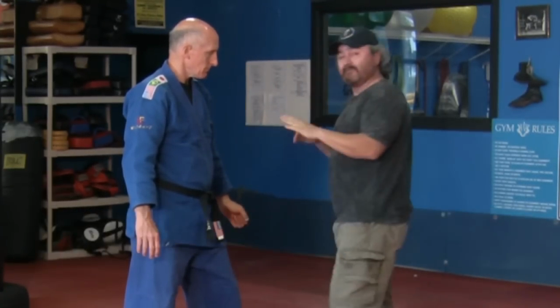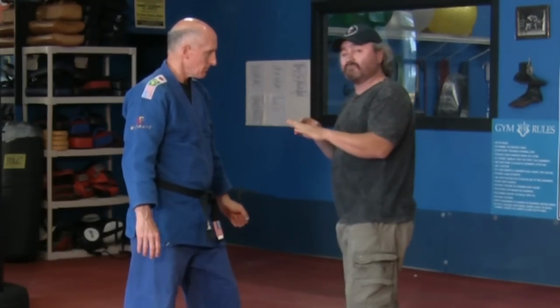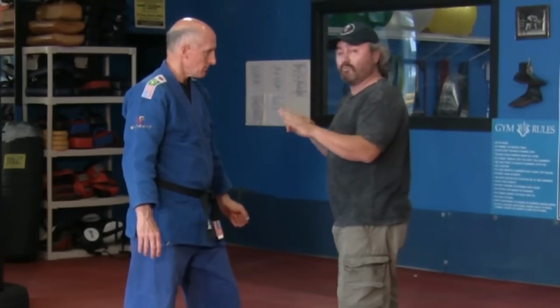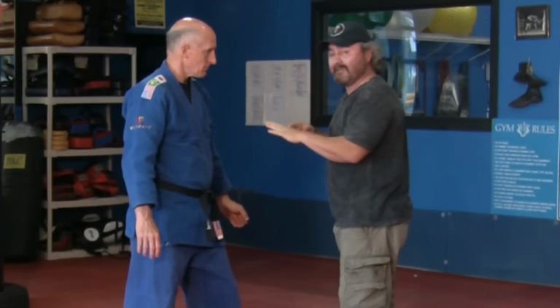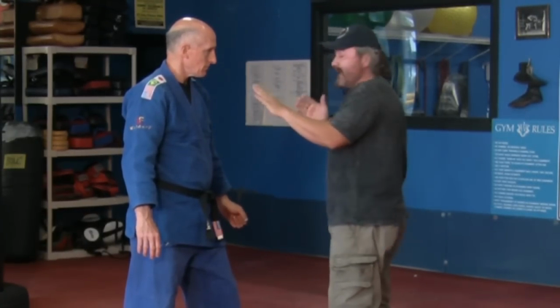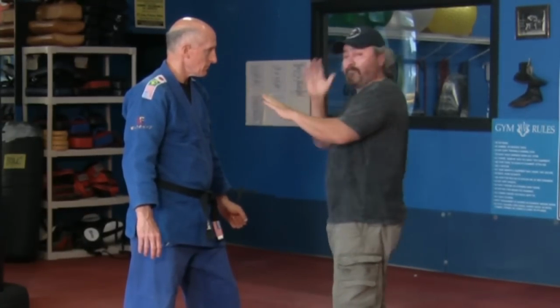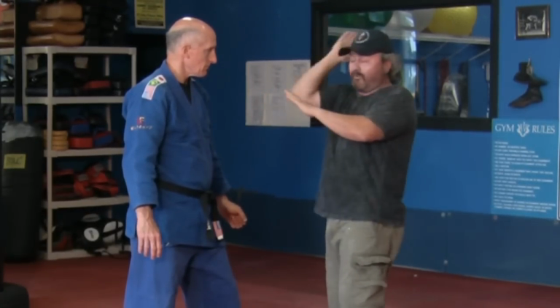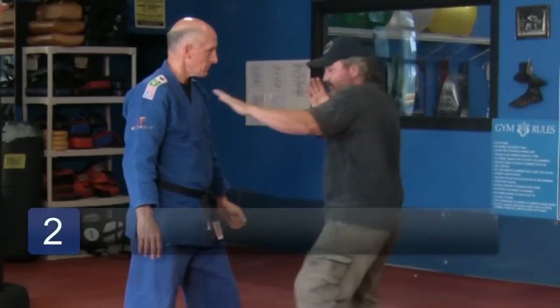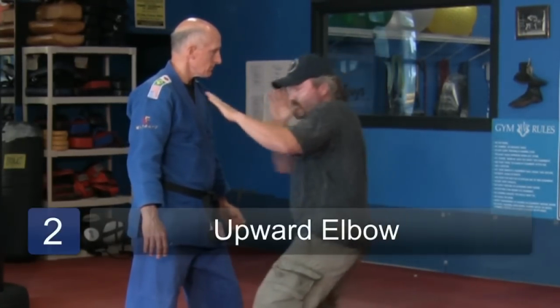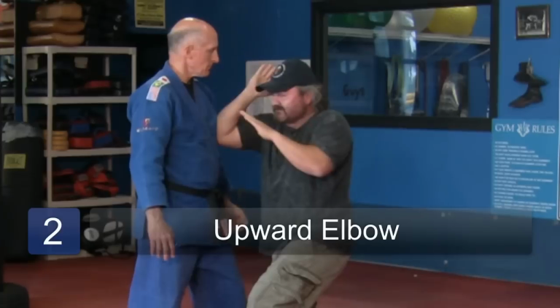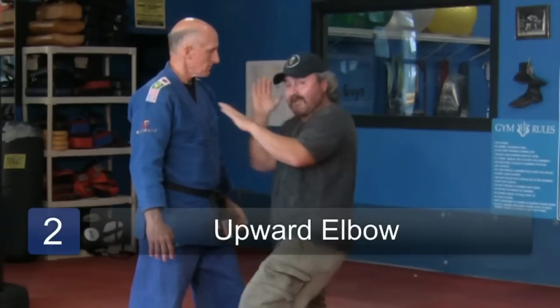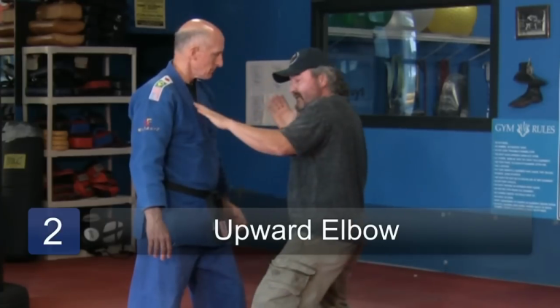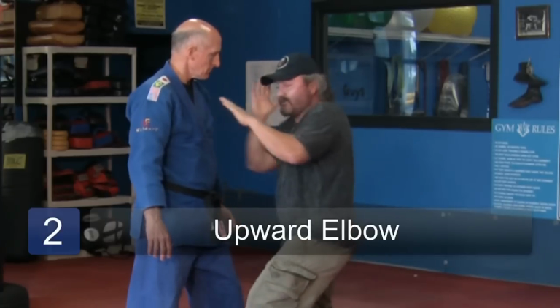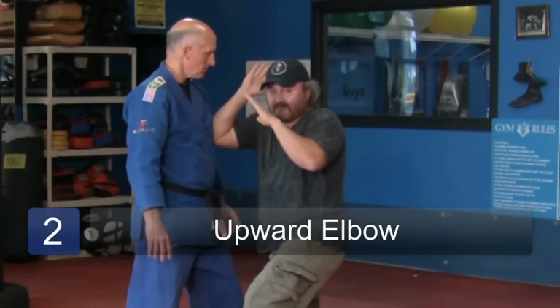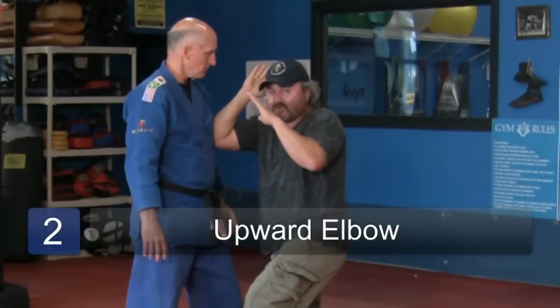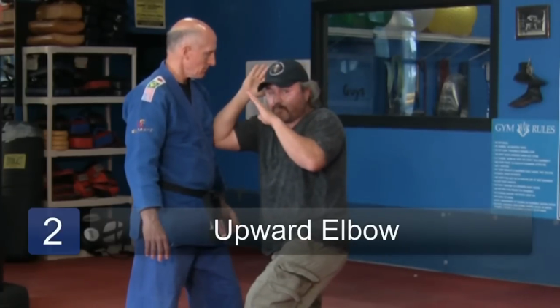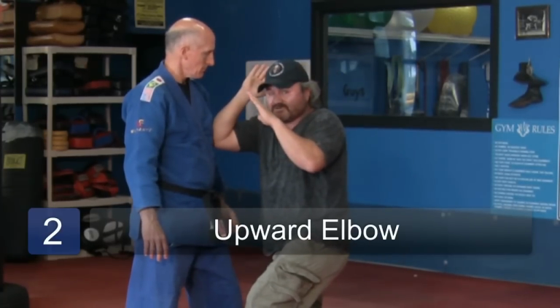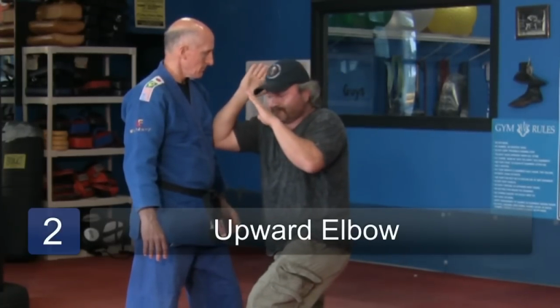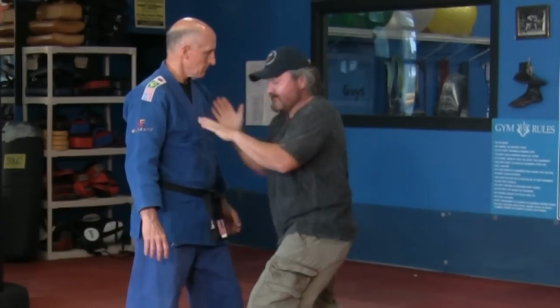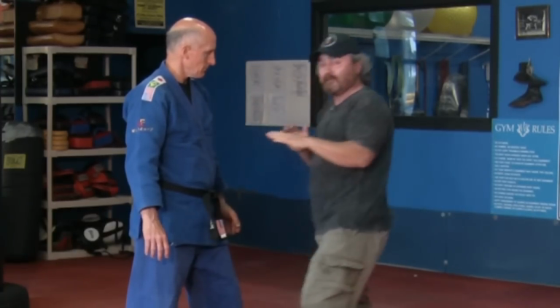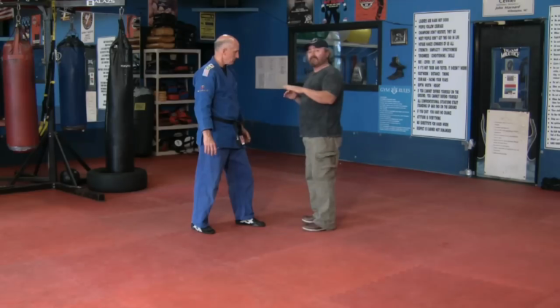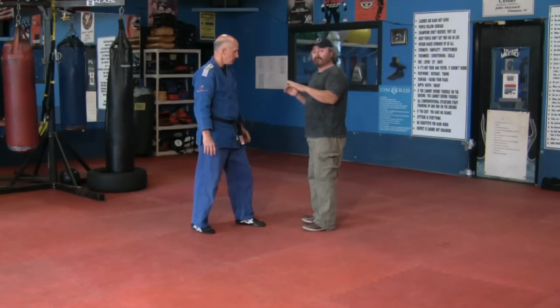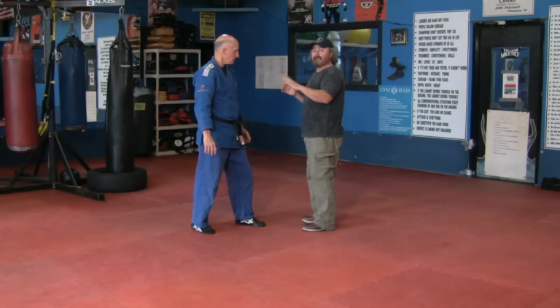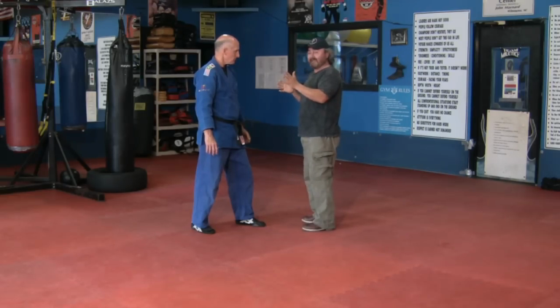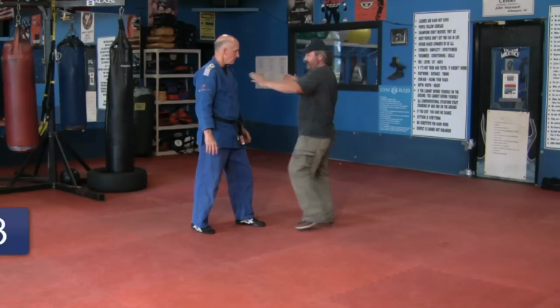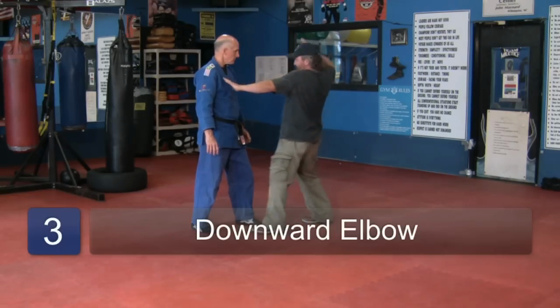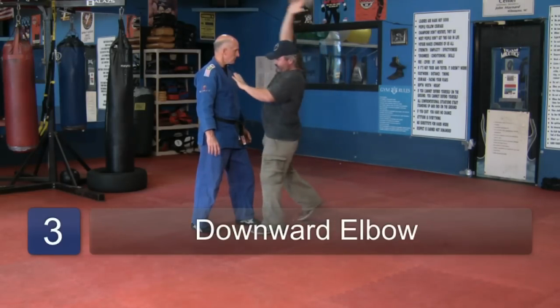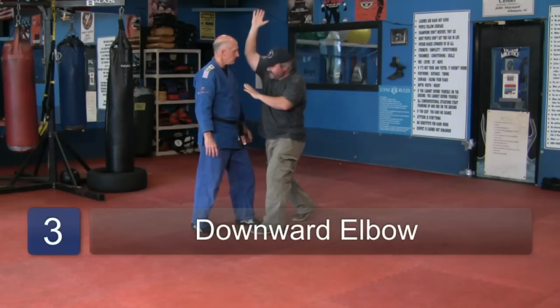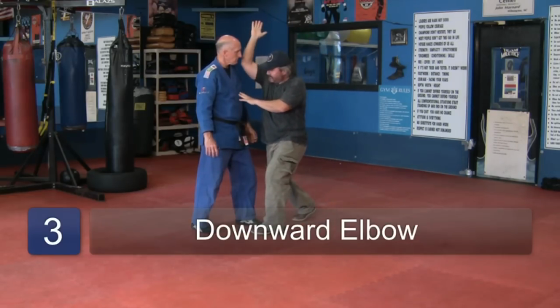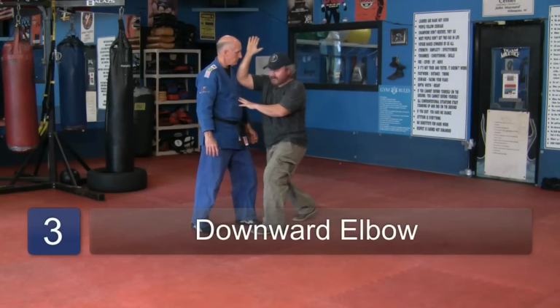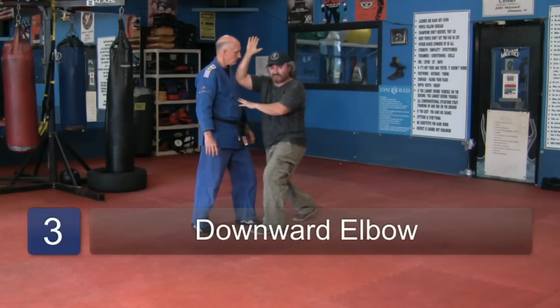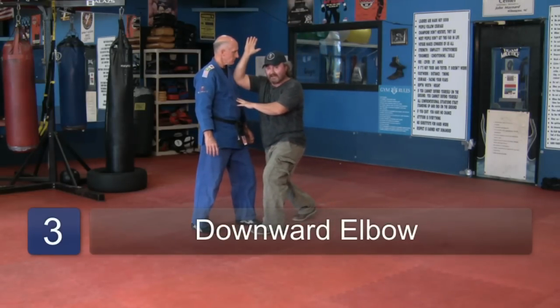The next one would be an upward elbow, which shoots kind of straight out and then has an upward motion. The next one would be a downward elbow — reaches up and comes straight down.